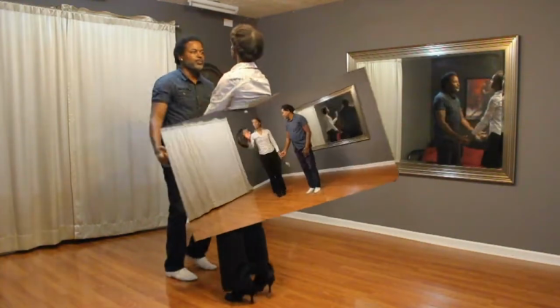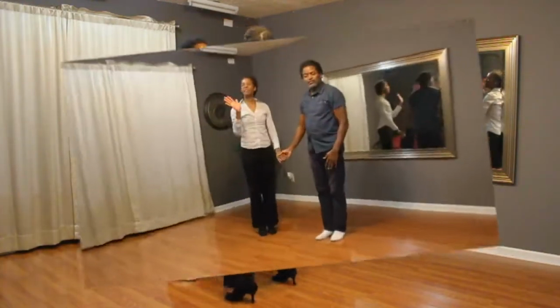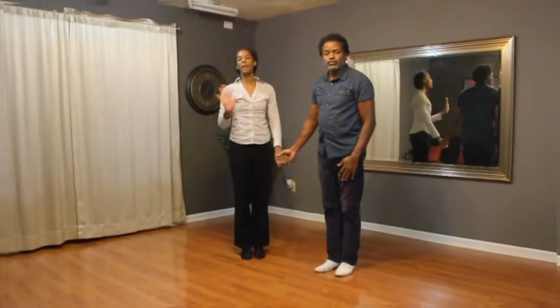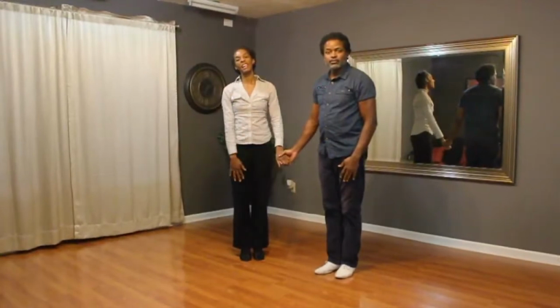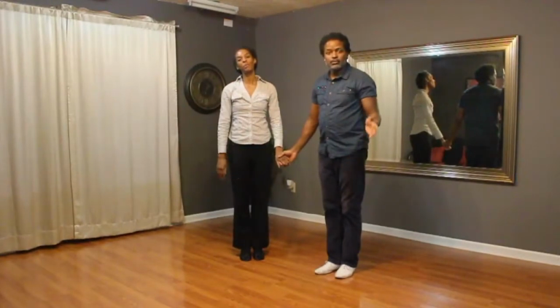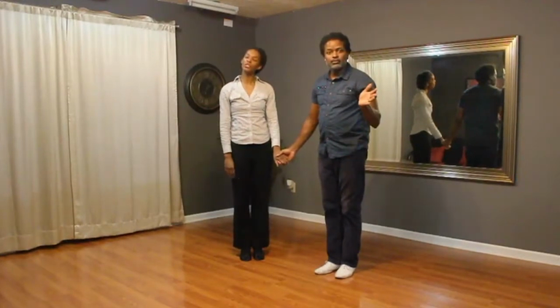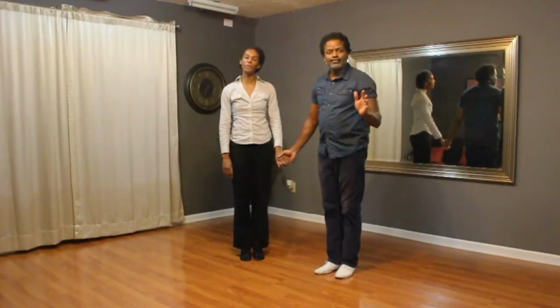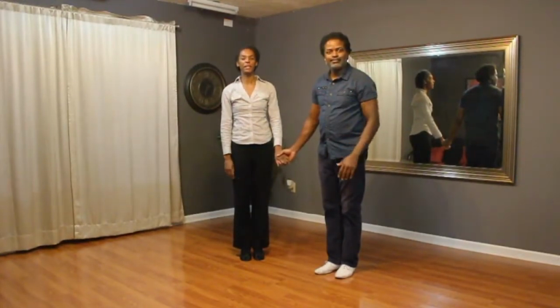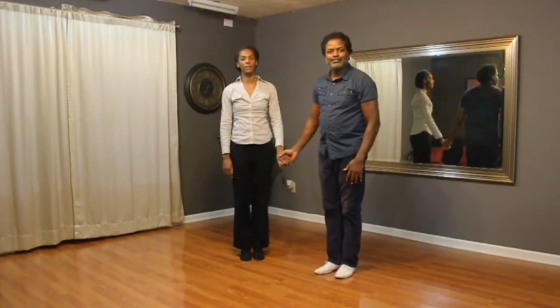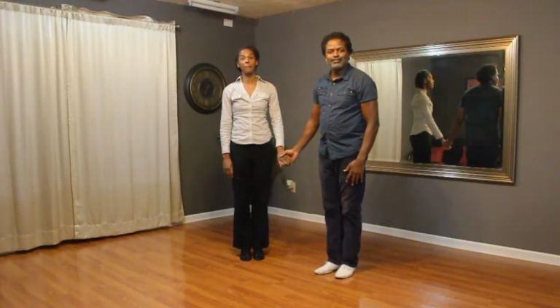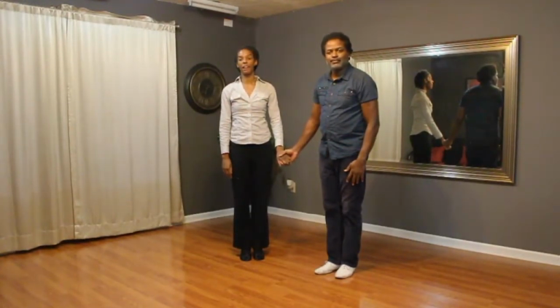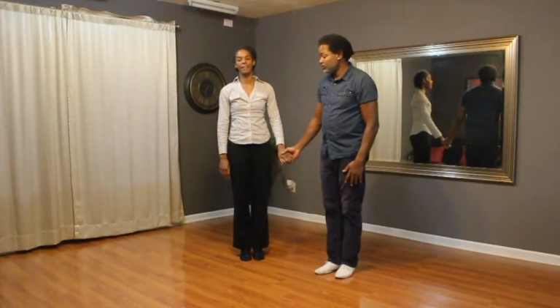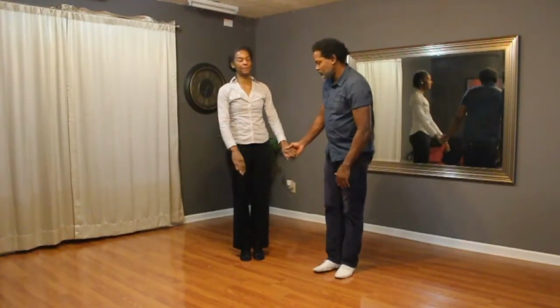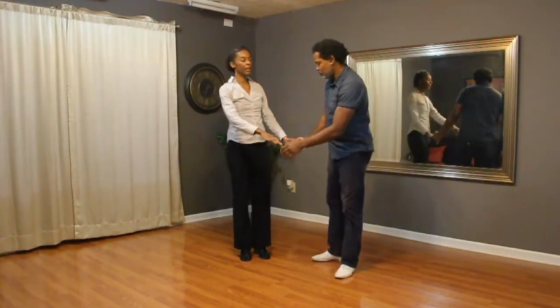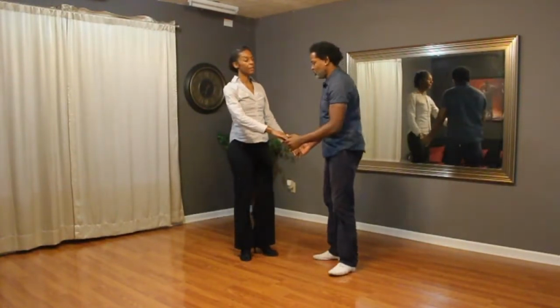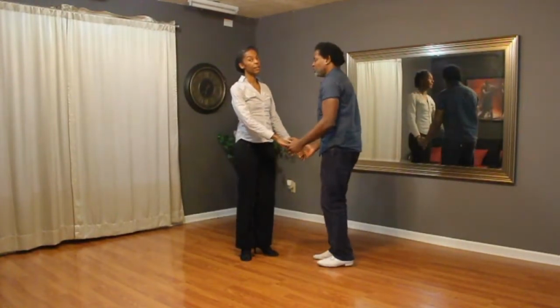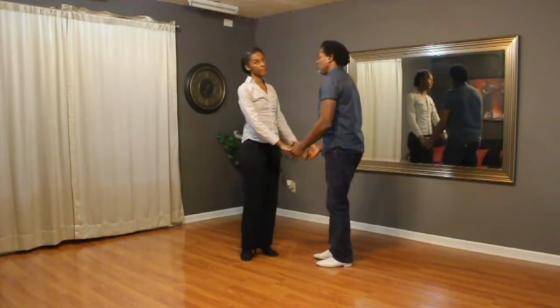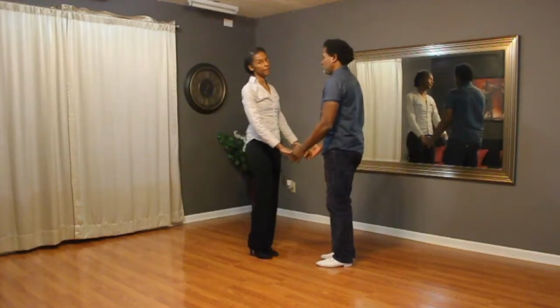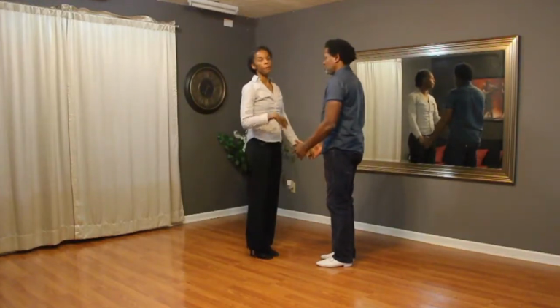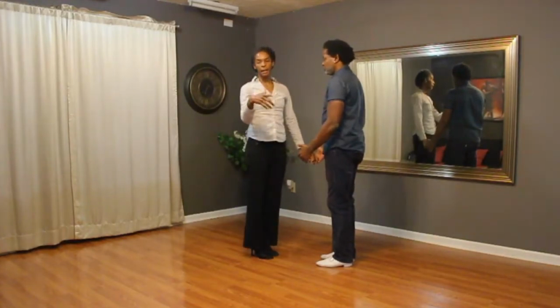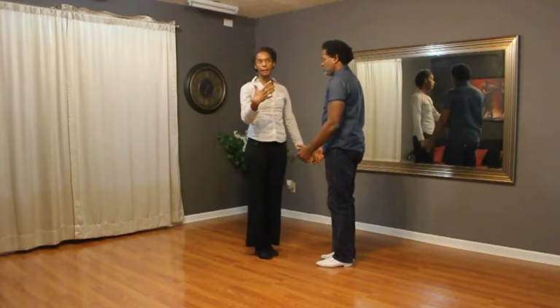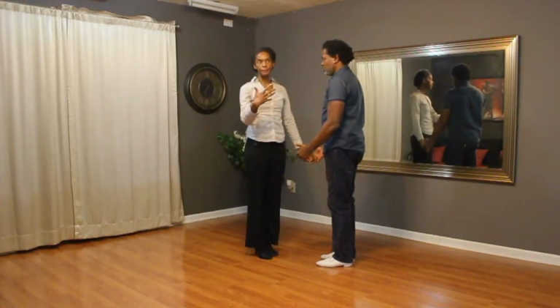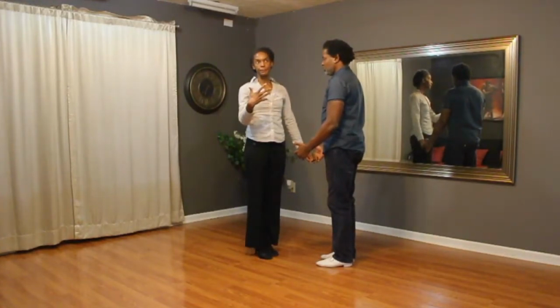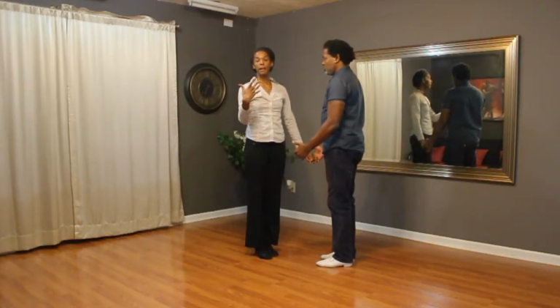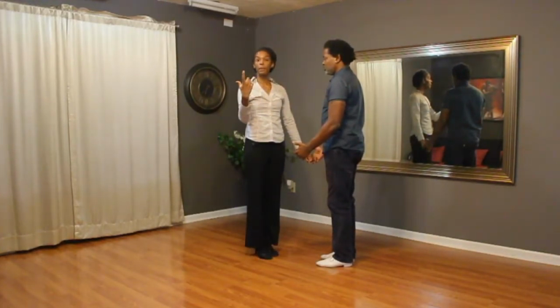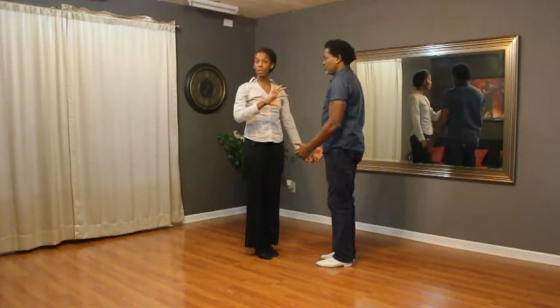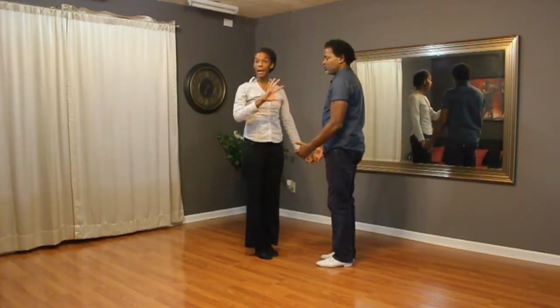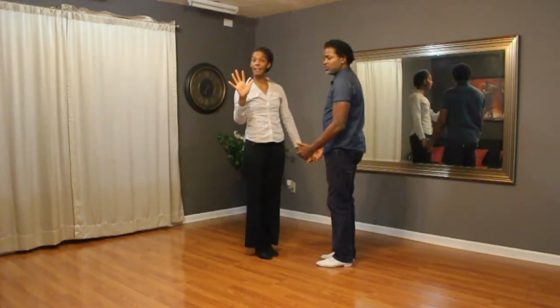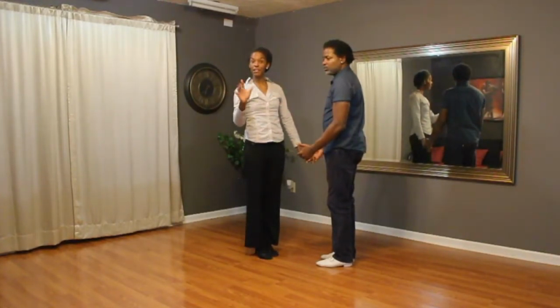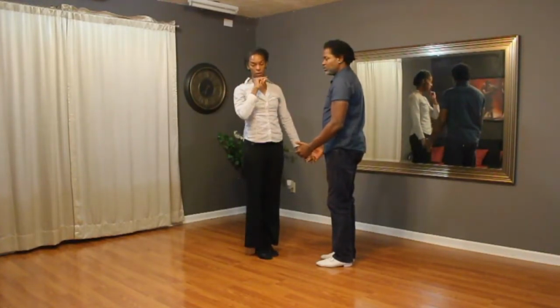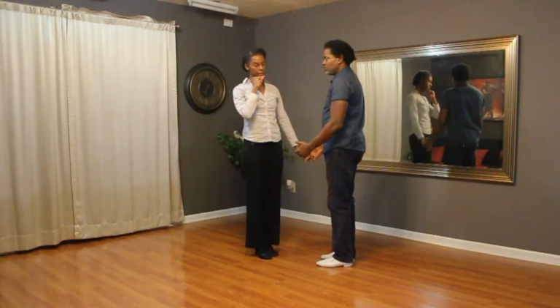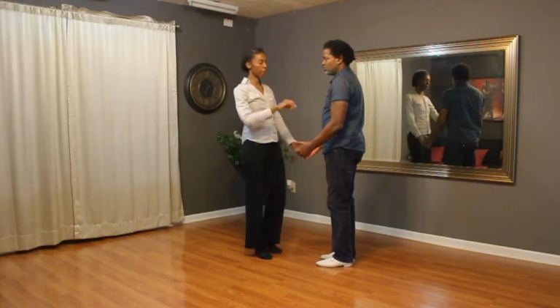Hey everybody. We'll show you what we did this week in bachata class. We did our basic. We had a beginner way and an advanced way to do this combo.